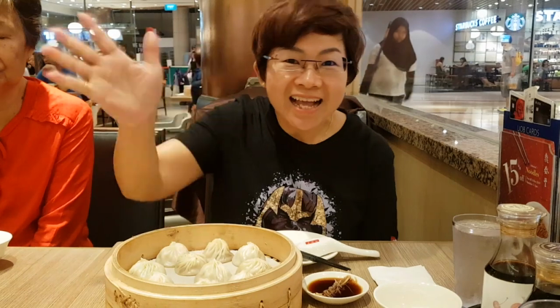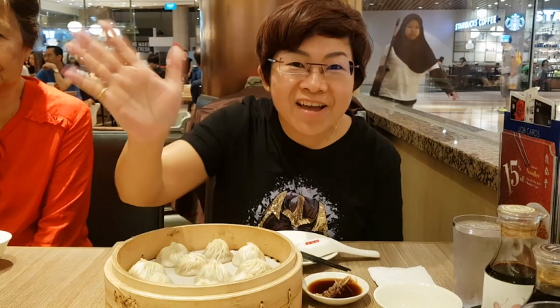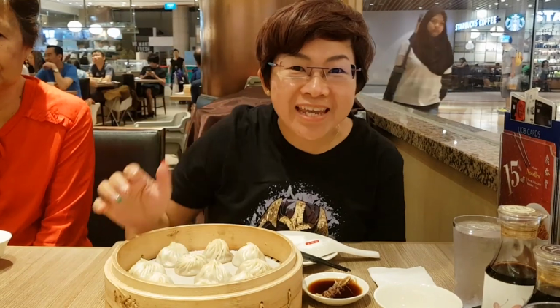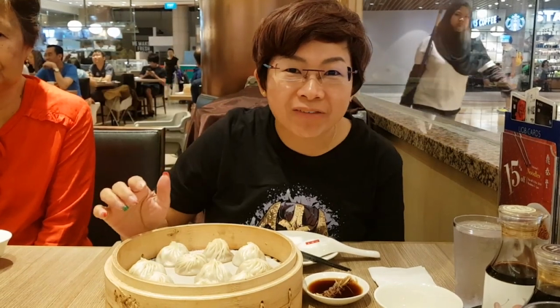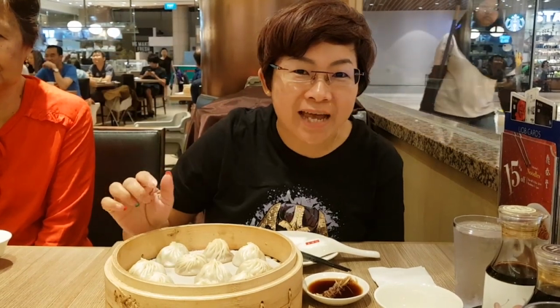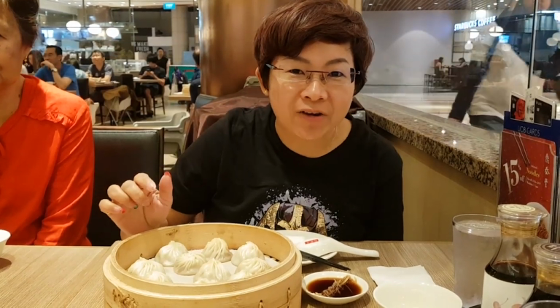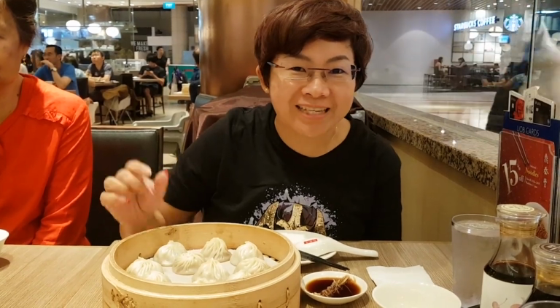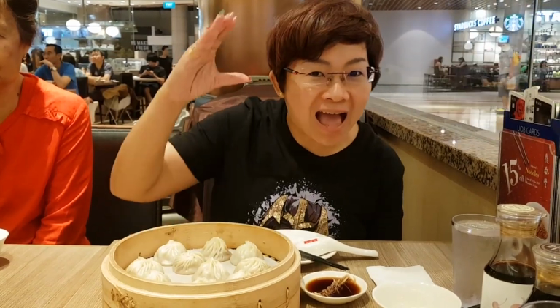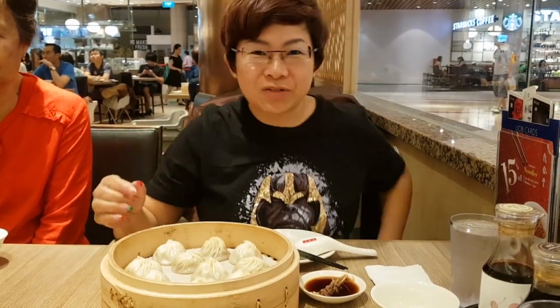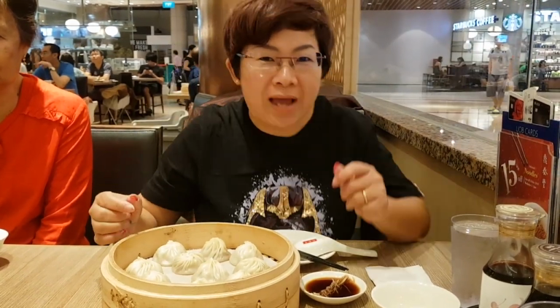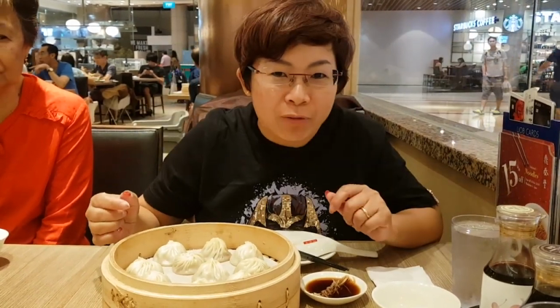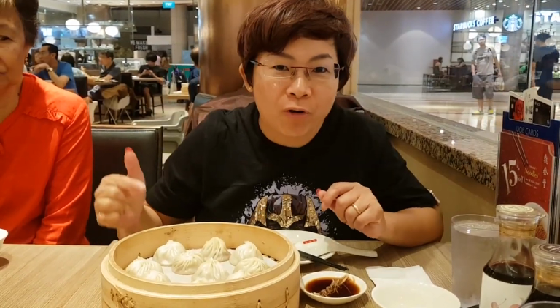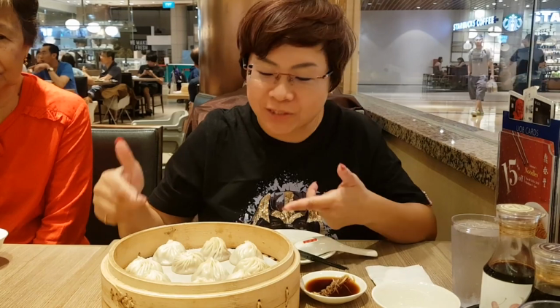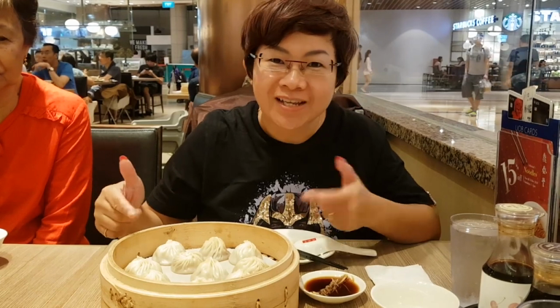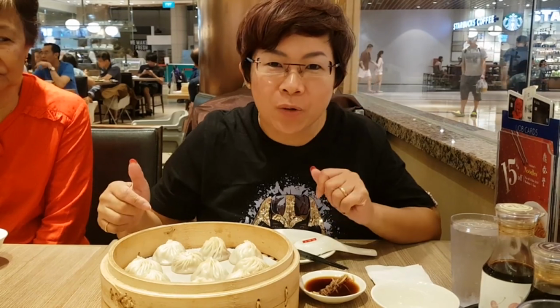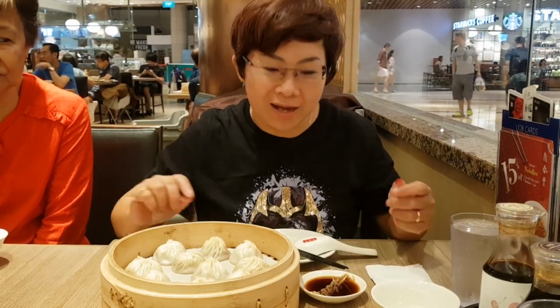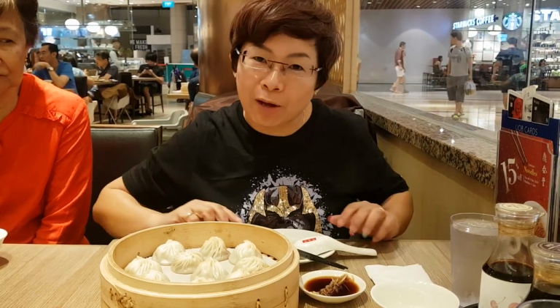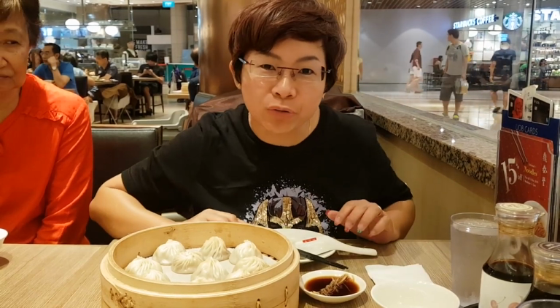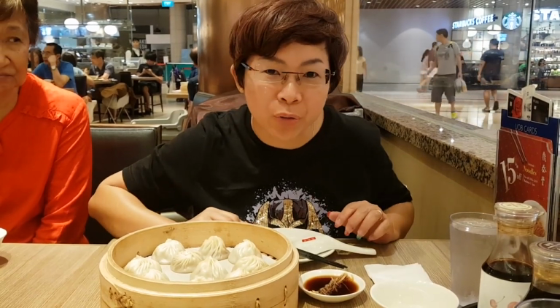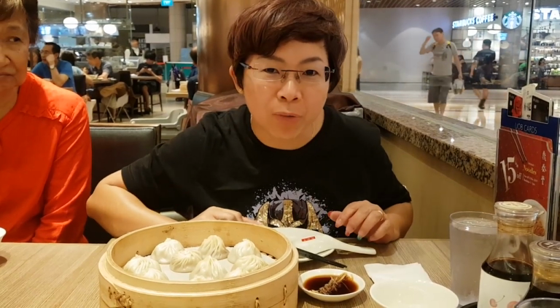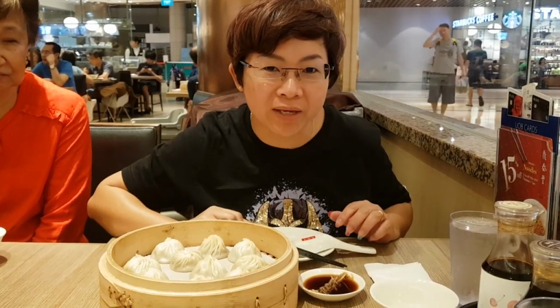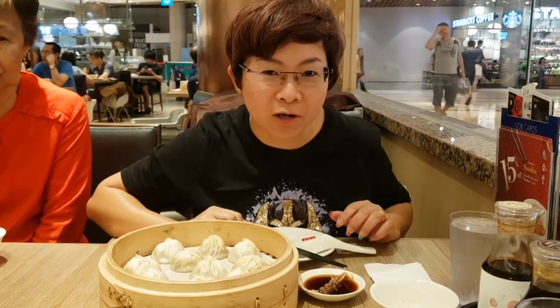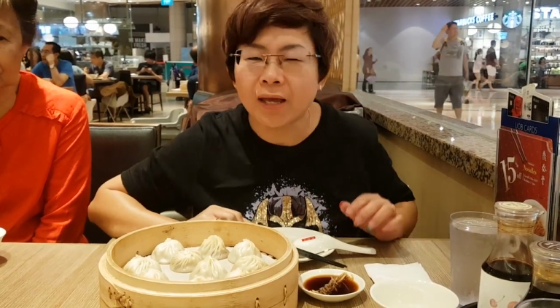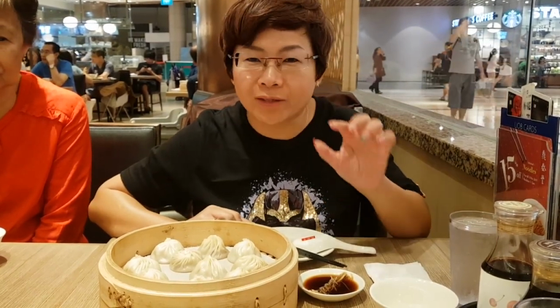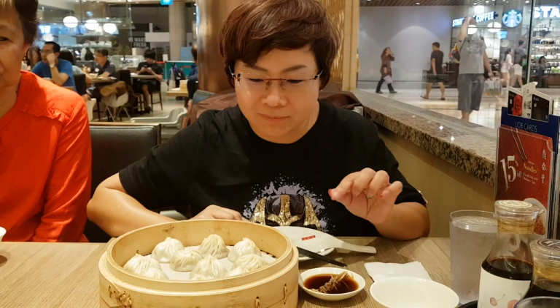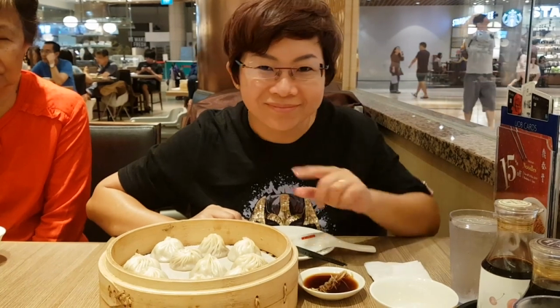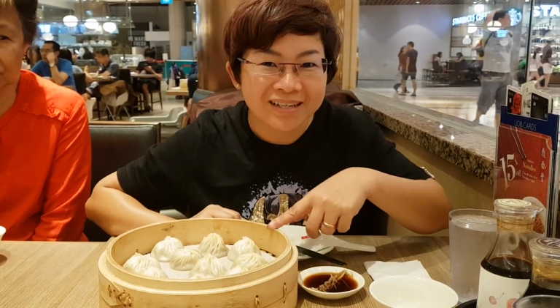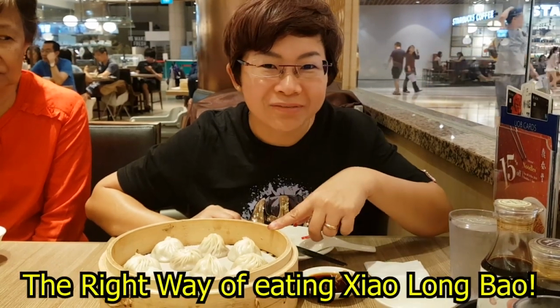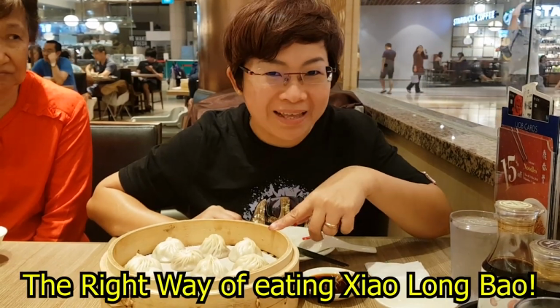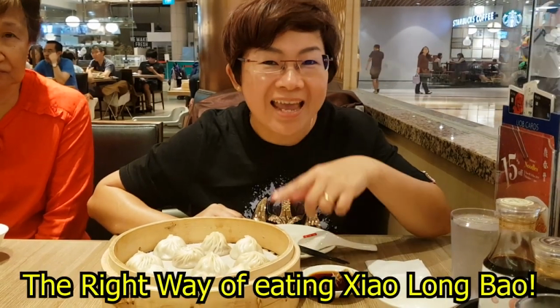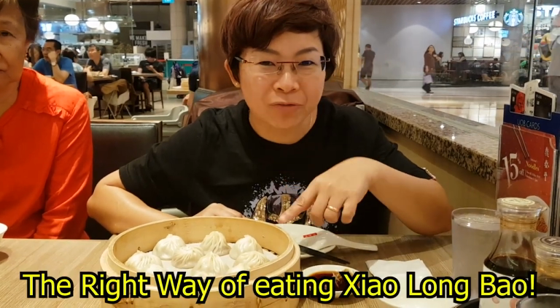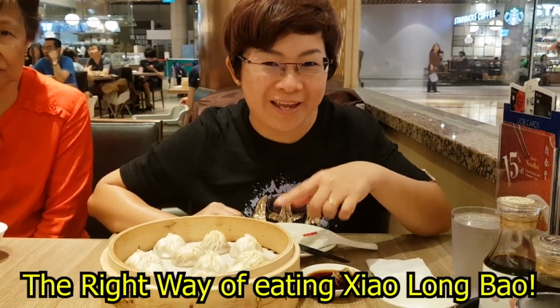Hi everybody, we are the Food Snipes and Claps Cups. Today we are having our Xiaolongbao episode, and we are going to show you how to eat the Xiaolongbao in the right way.